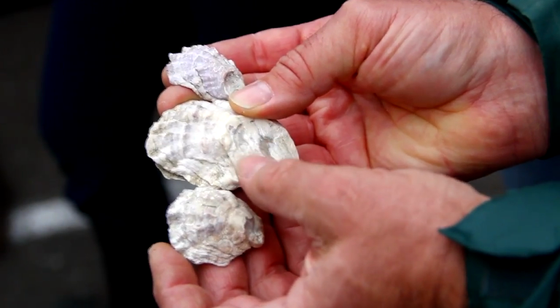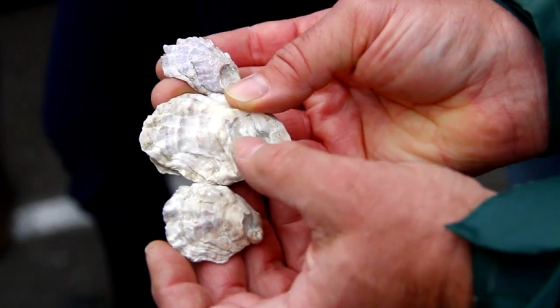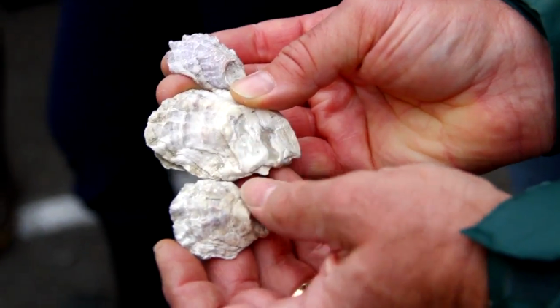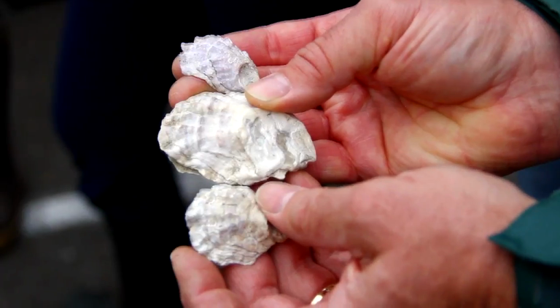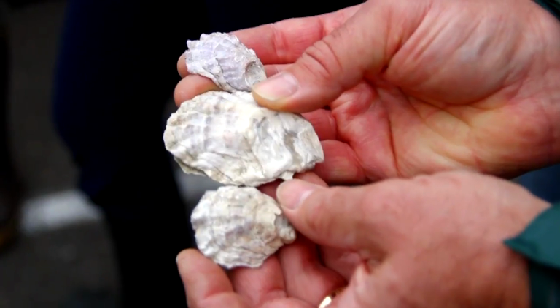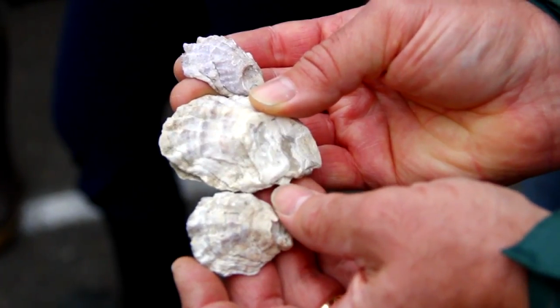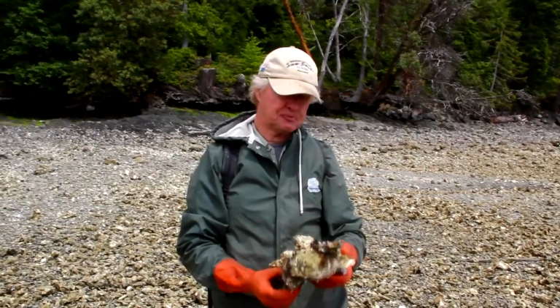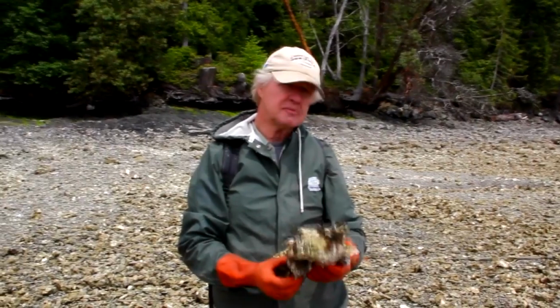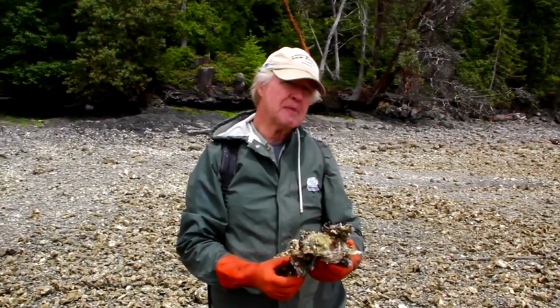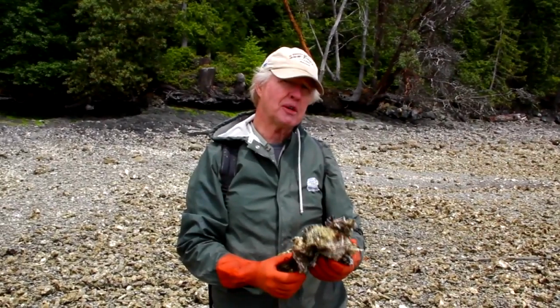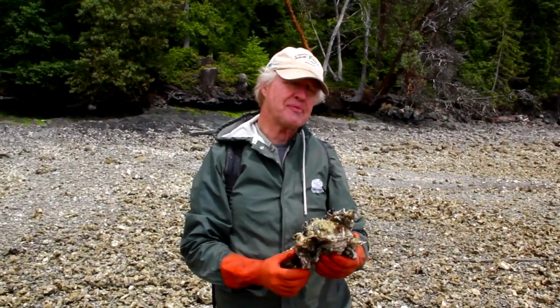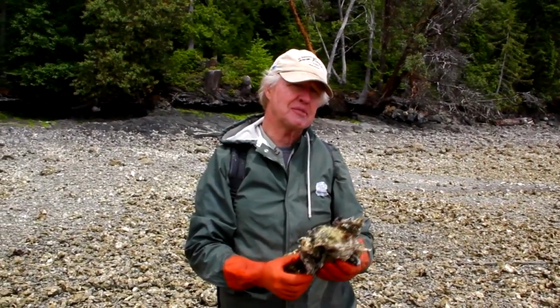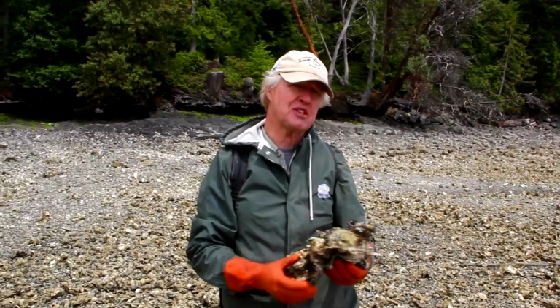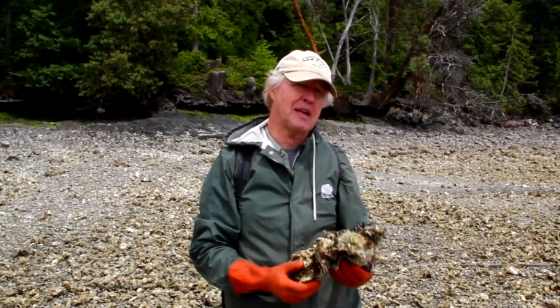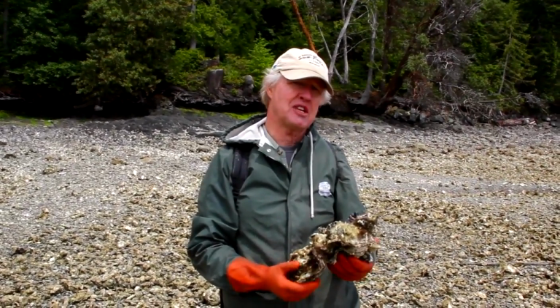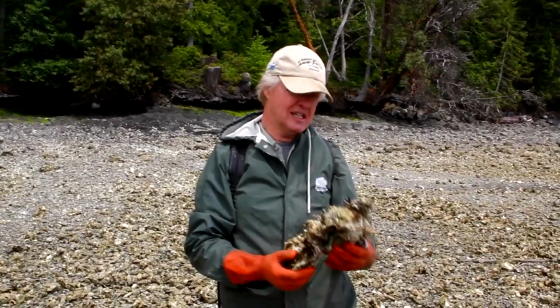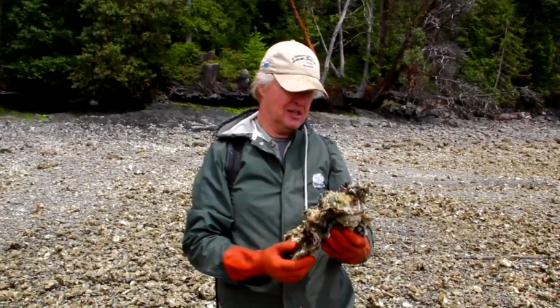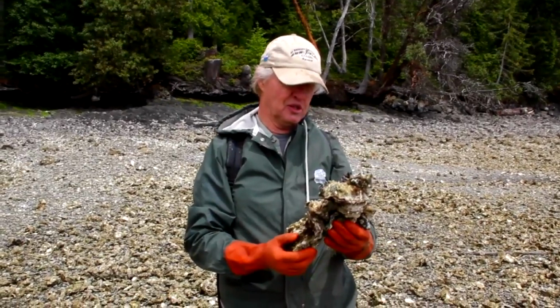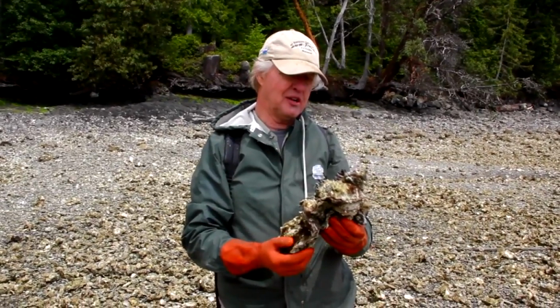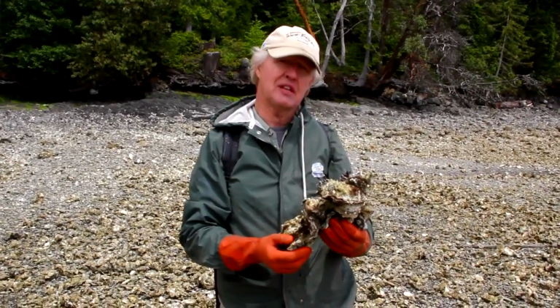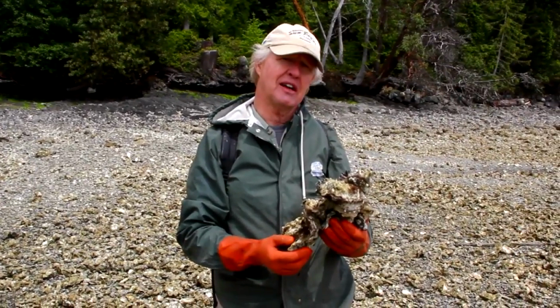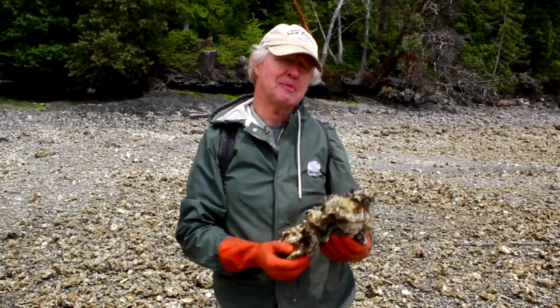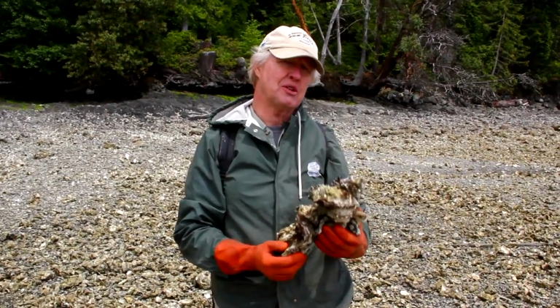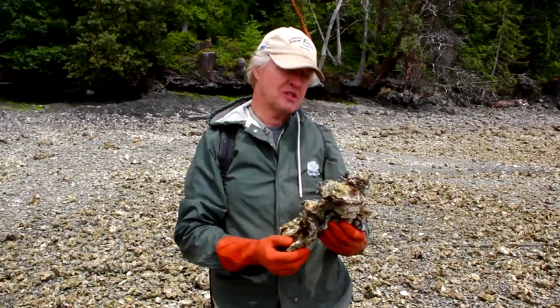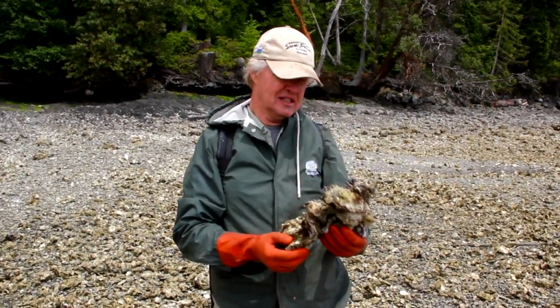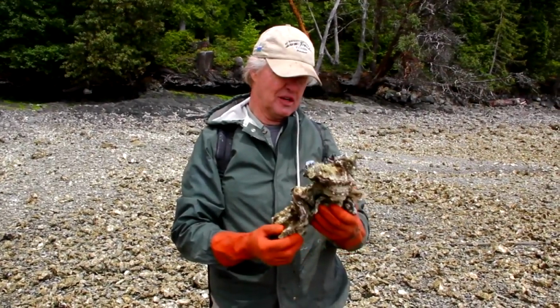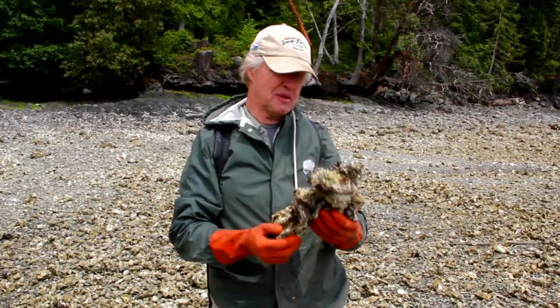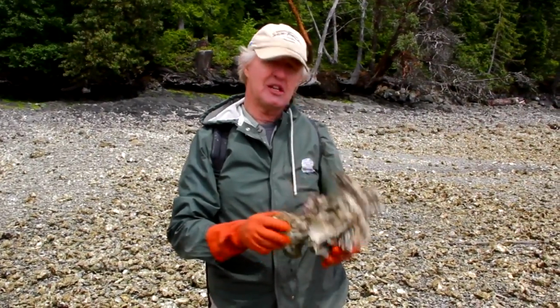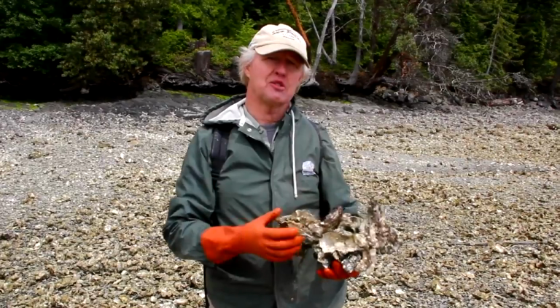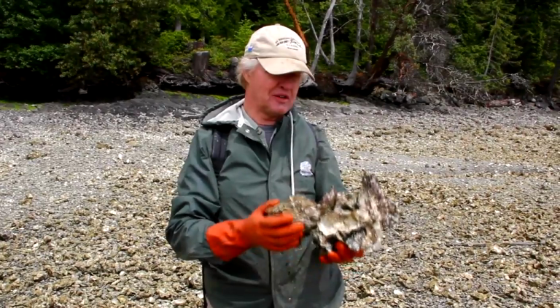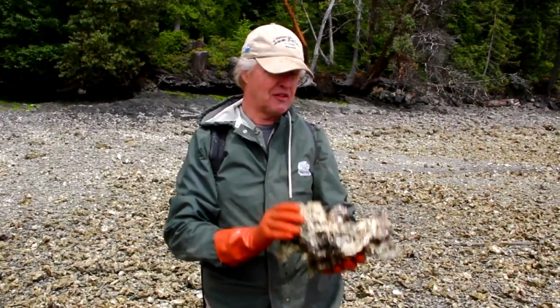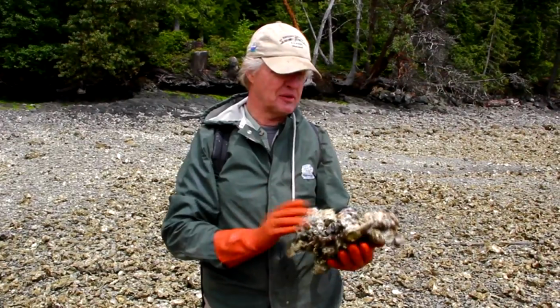I'm not sure — the middle one is the biggest one, he's the biggest Olympia. I'm Mike Porter, Jefferson's MRC, here to learn how to identify Olympia oysters so I can use my talents to go out and find other ones.